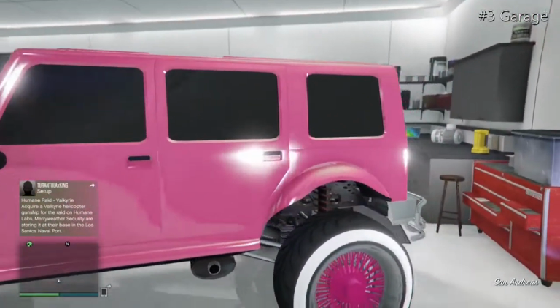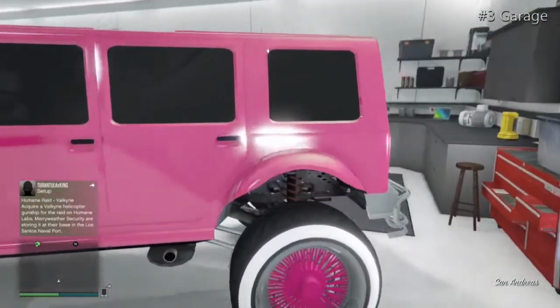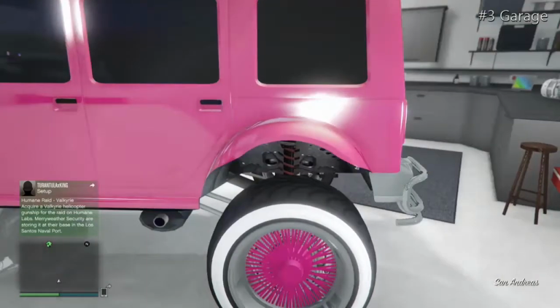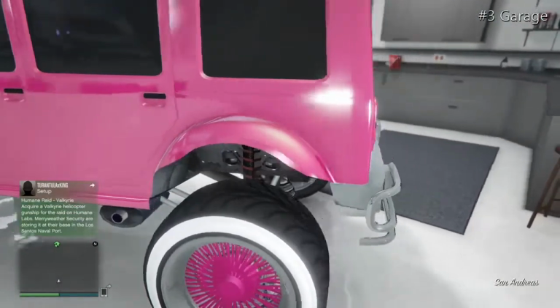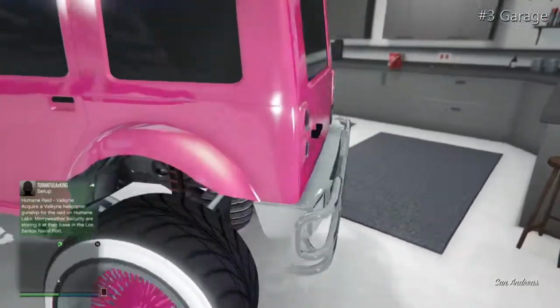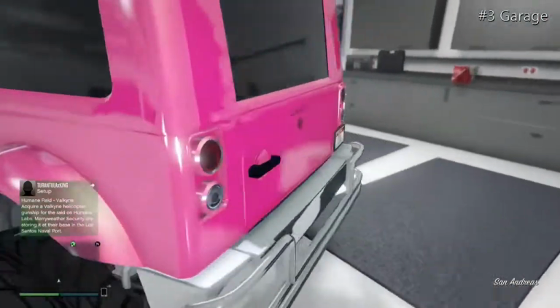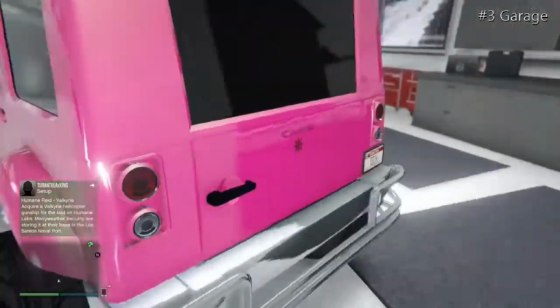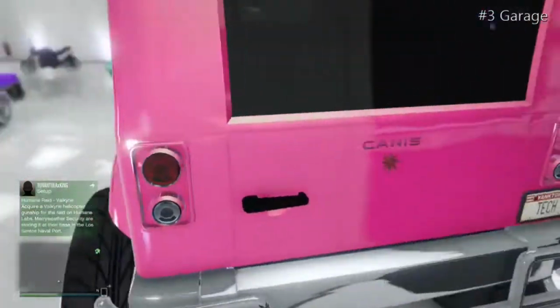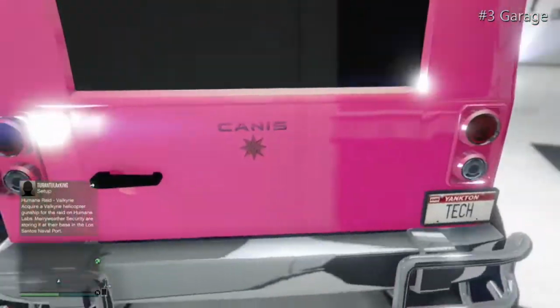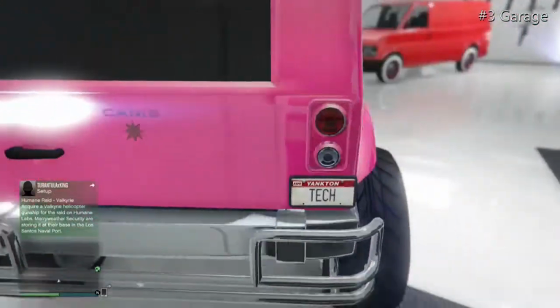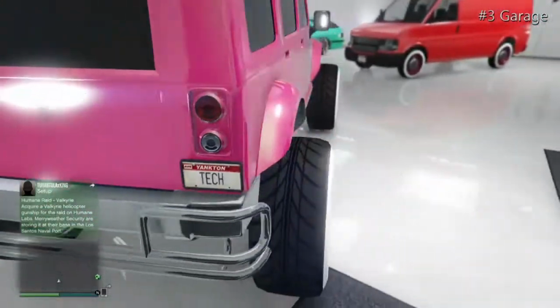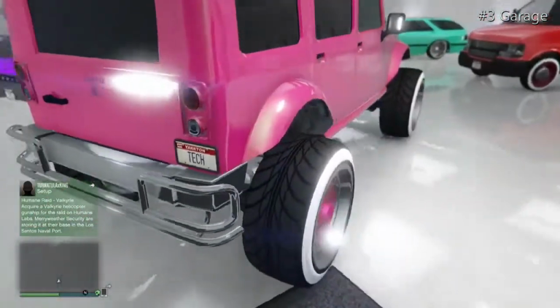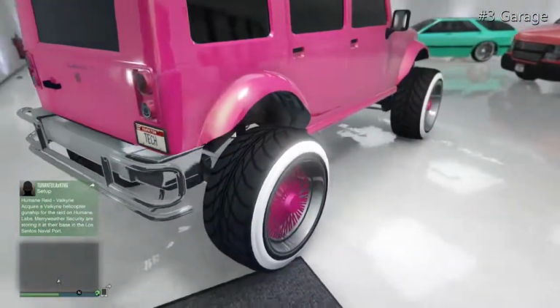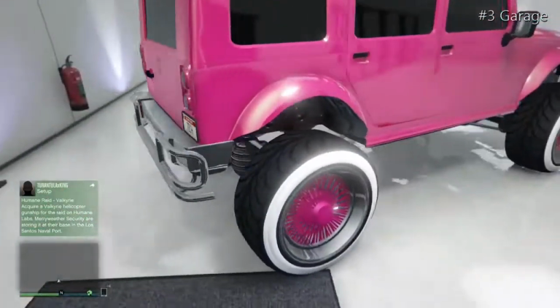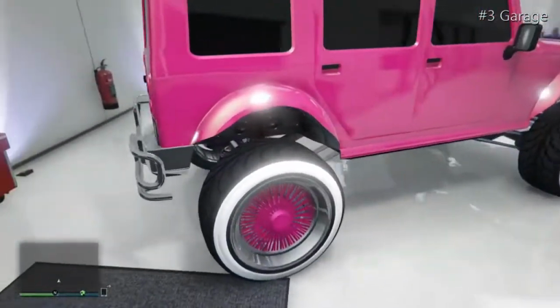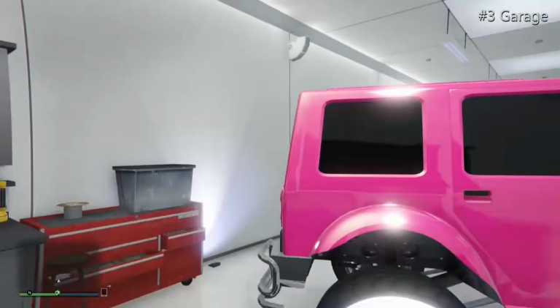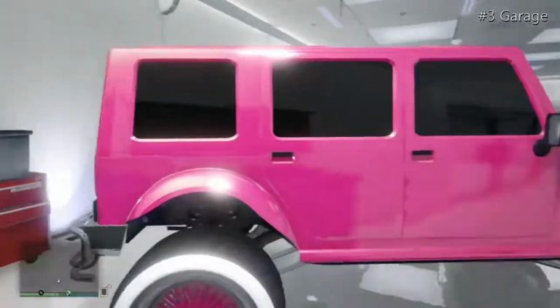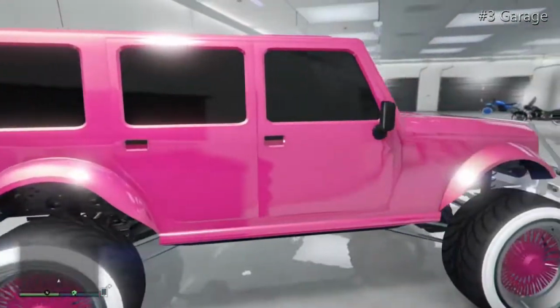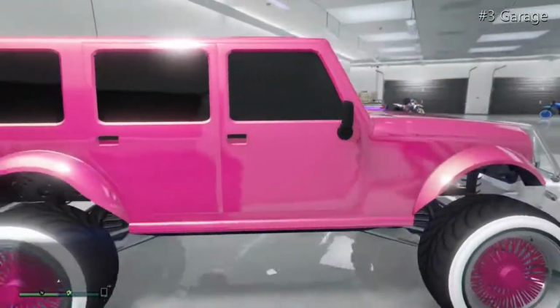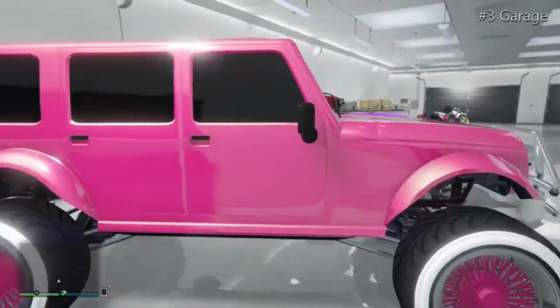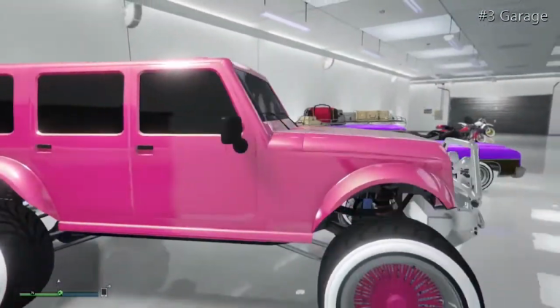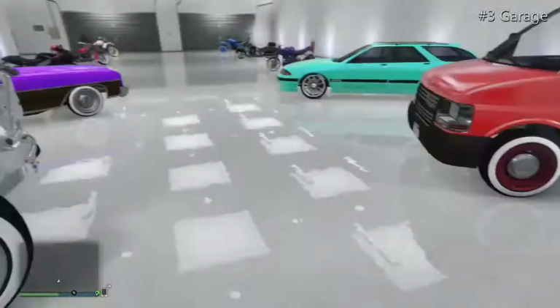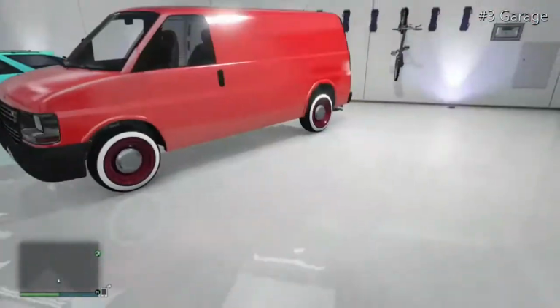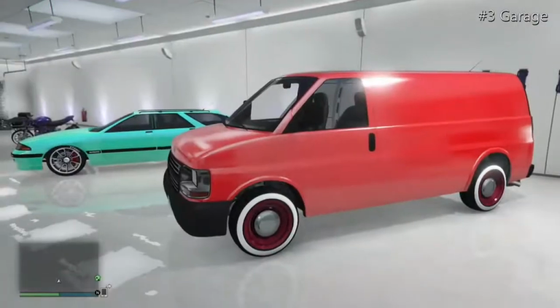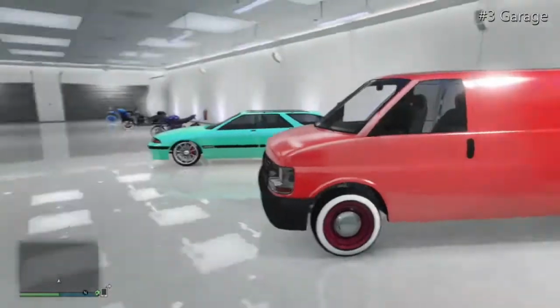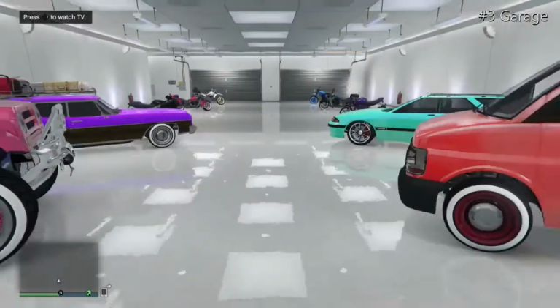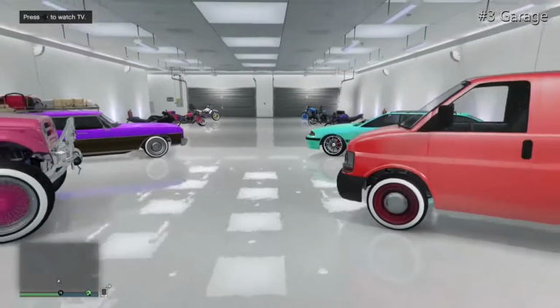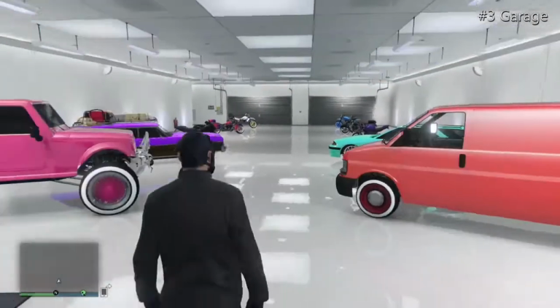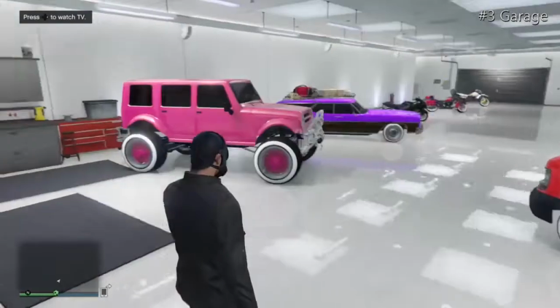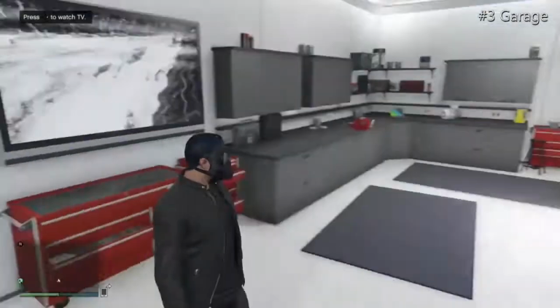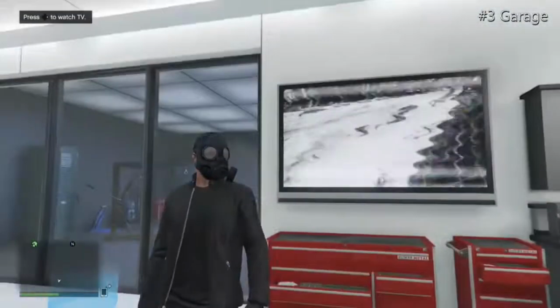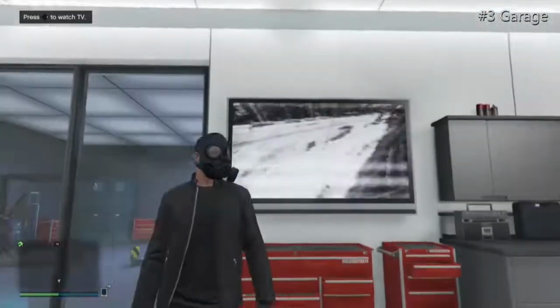Moving on to the Messer — it's got a pink colour with a white pearlescent and a chrome secondary on the roll bars. This version doesn't have the roll bars, so it's modded. It's also got some pink low rider rims that make it look really nice.